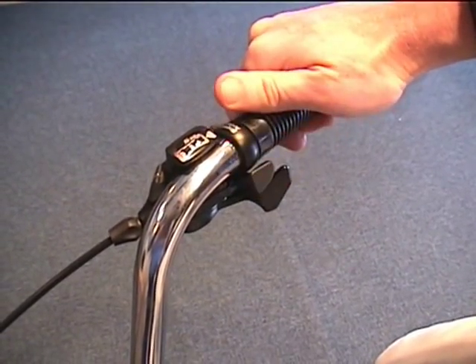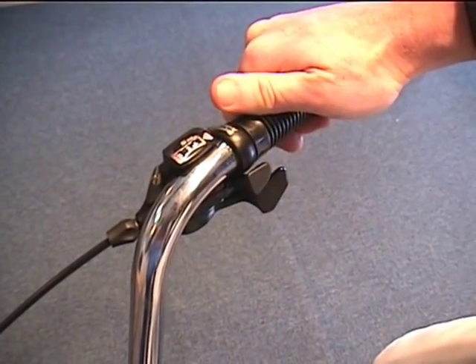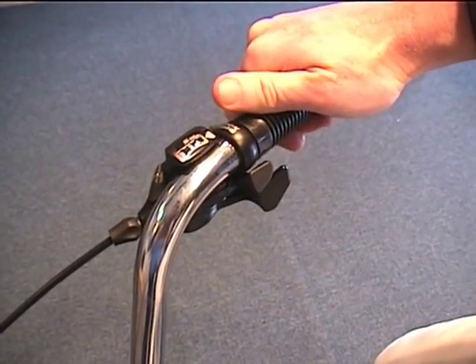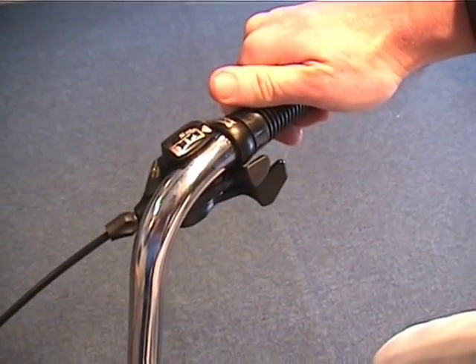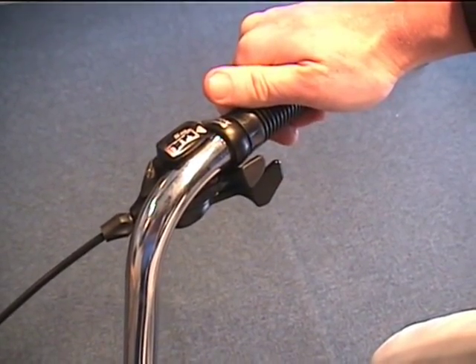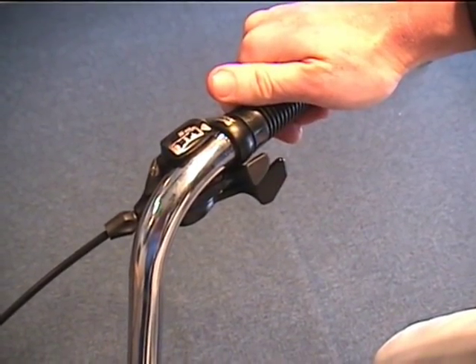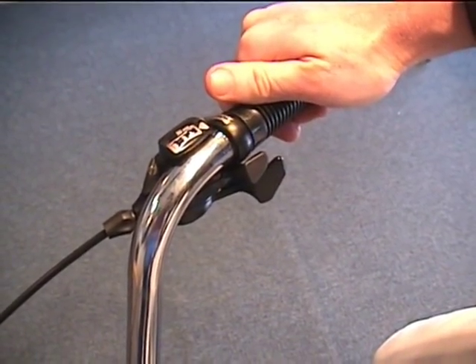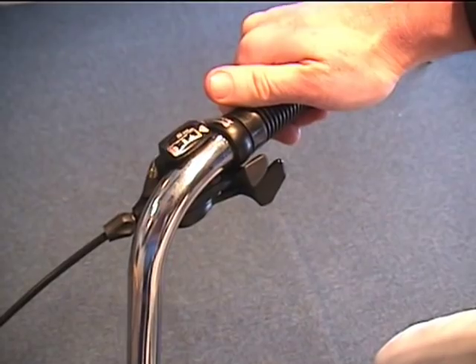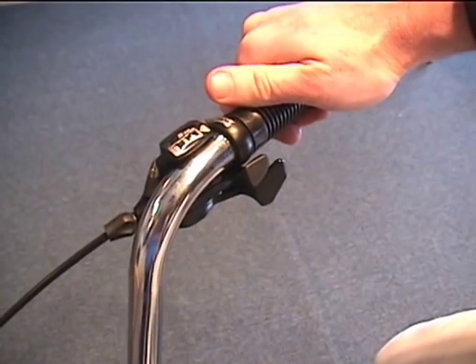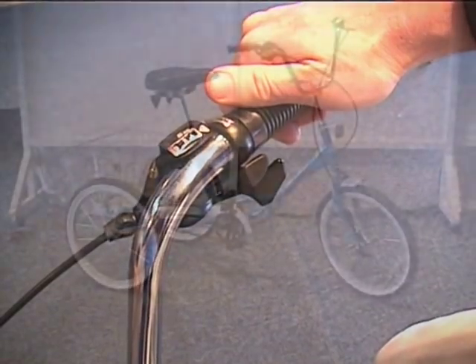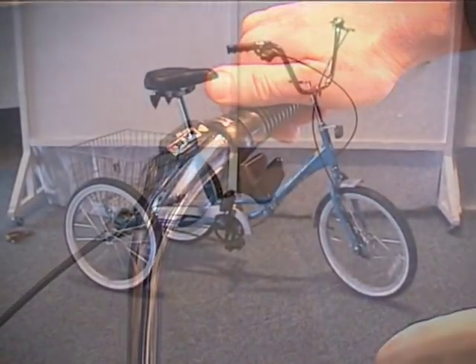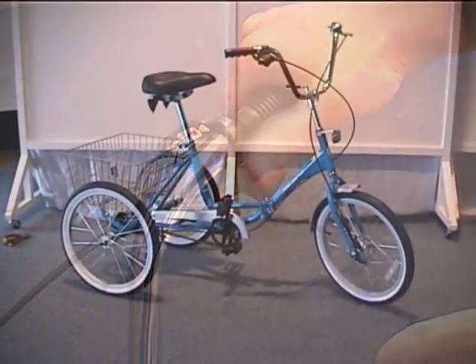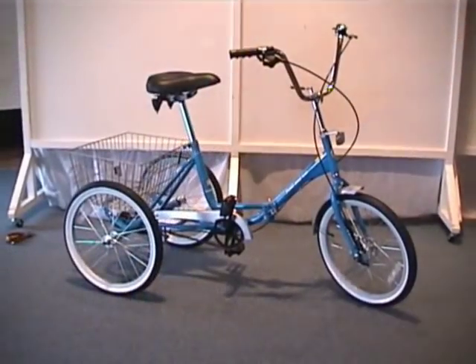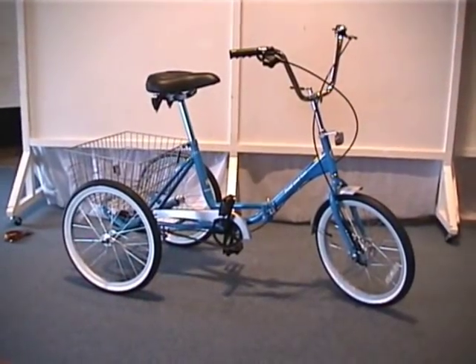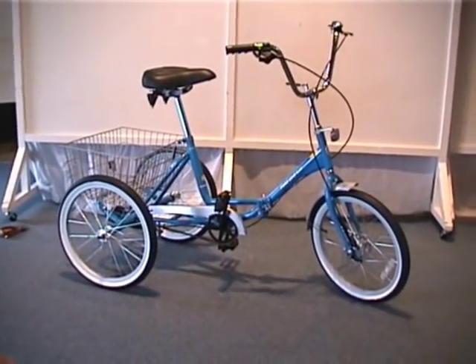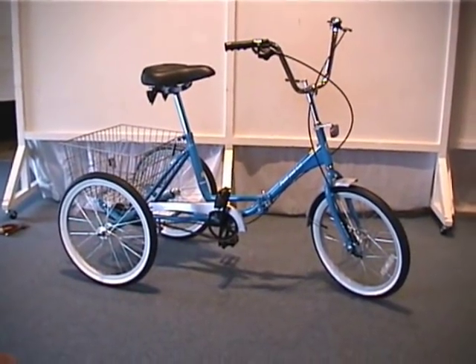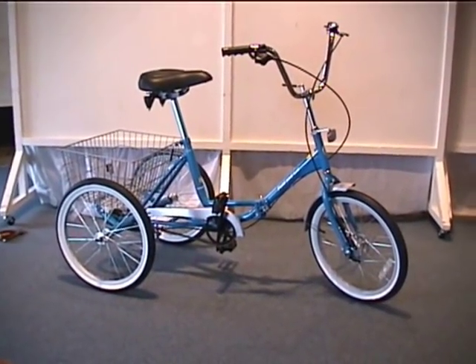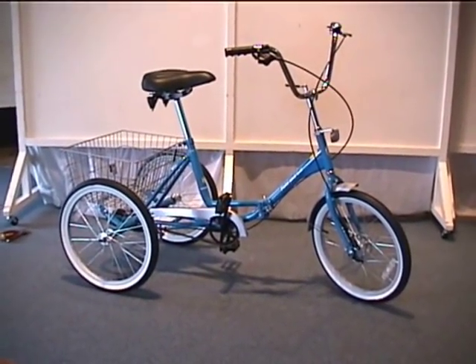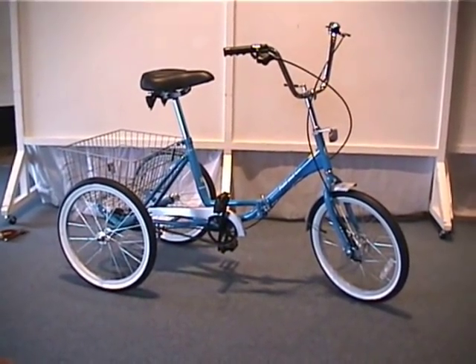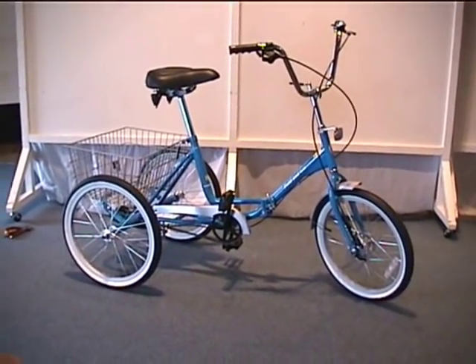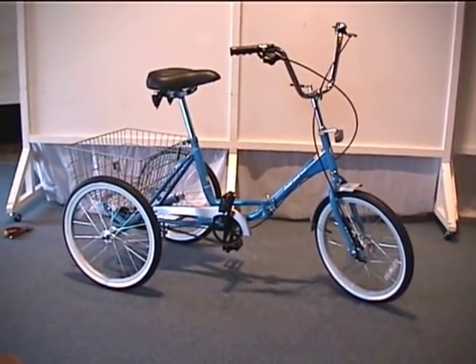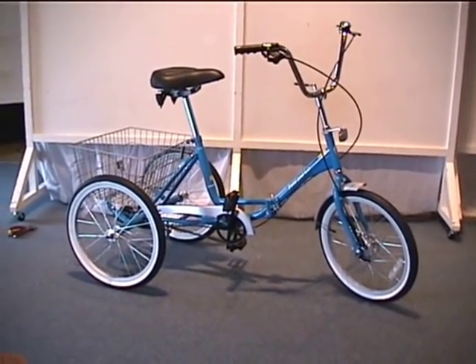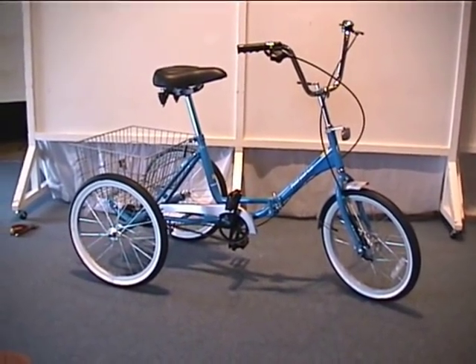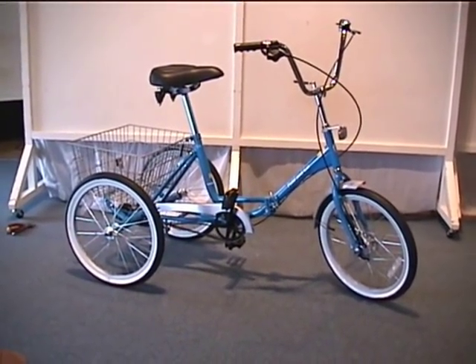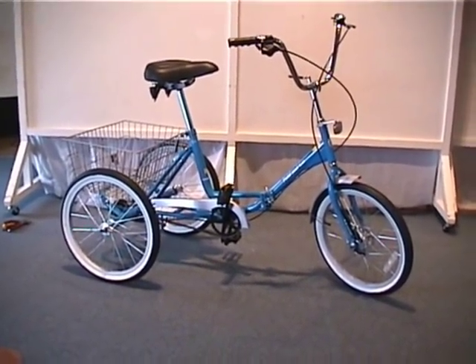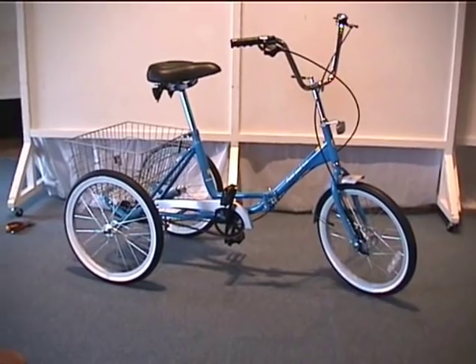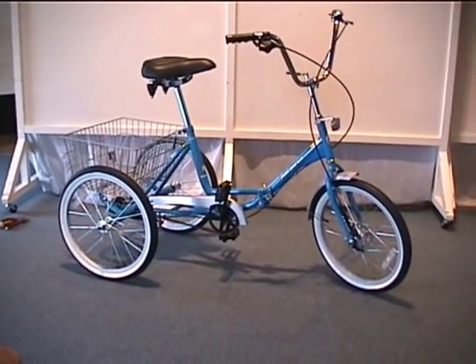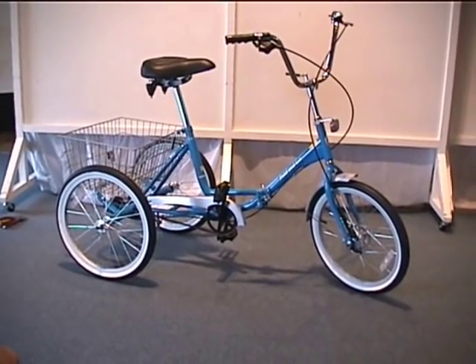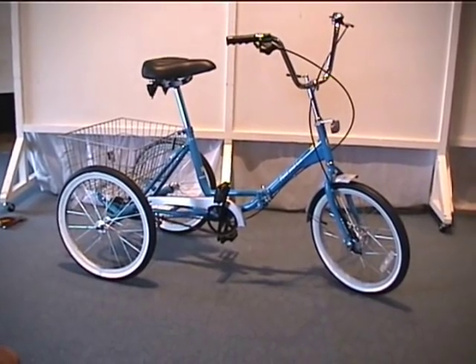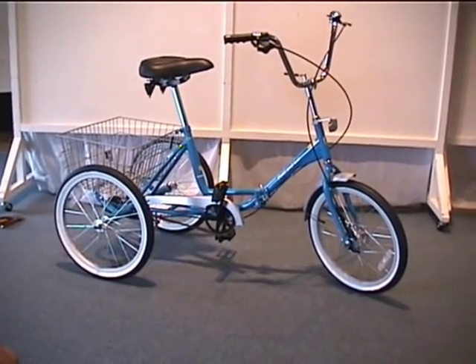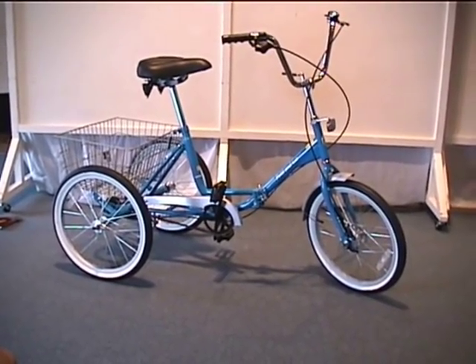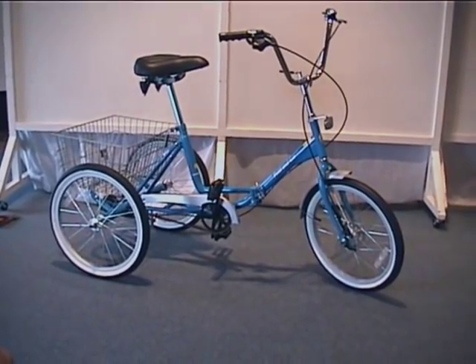Find a position where you are comfortable. The Fold and Go Tricycle is now complete. It should take the average person just about 15 minutes to do this.